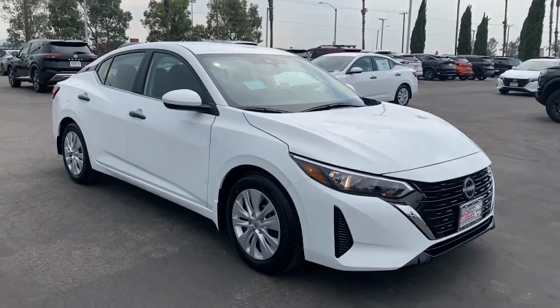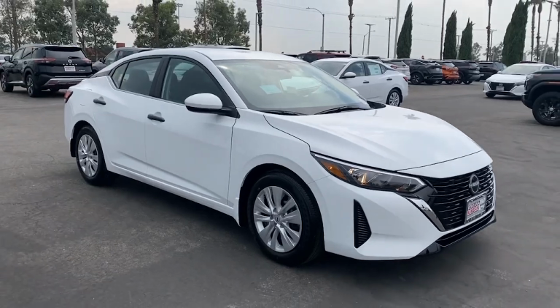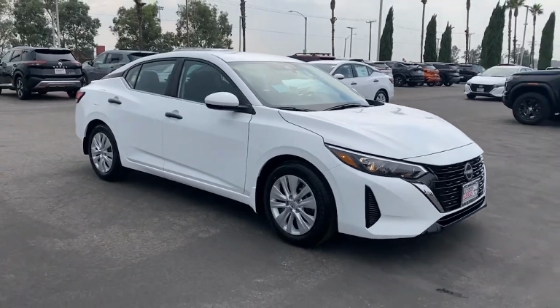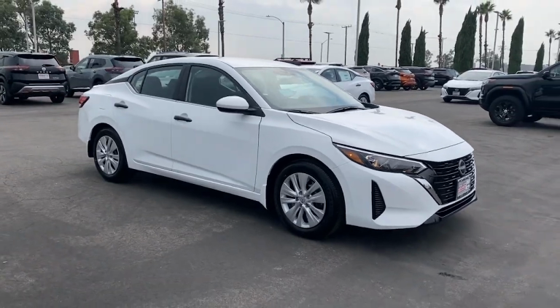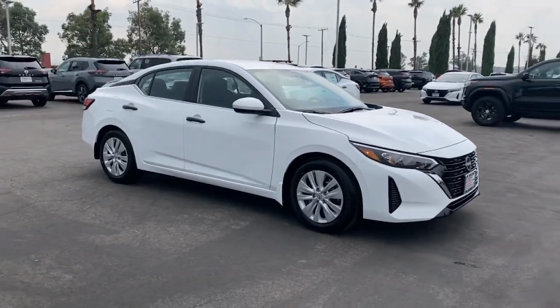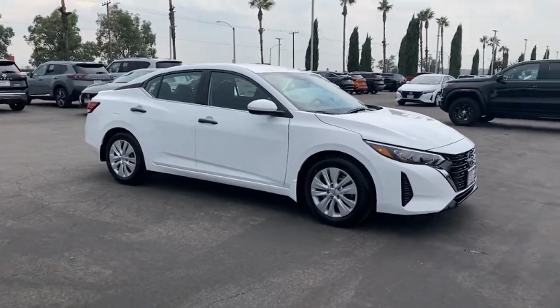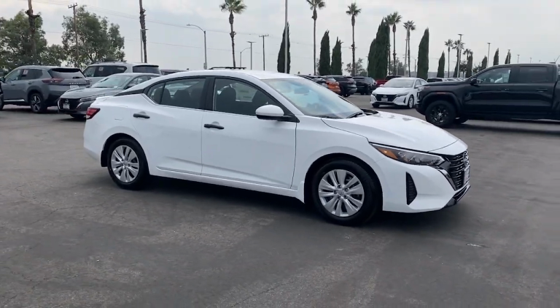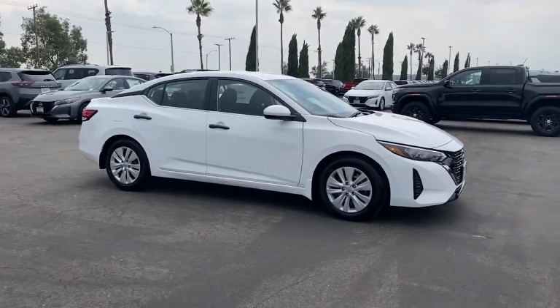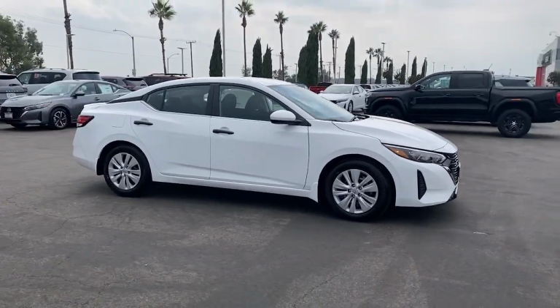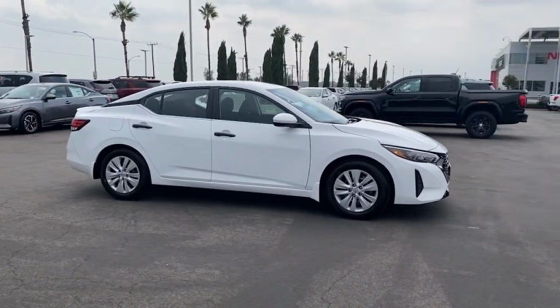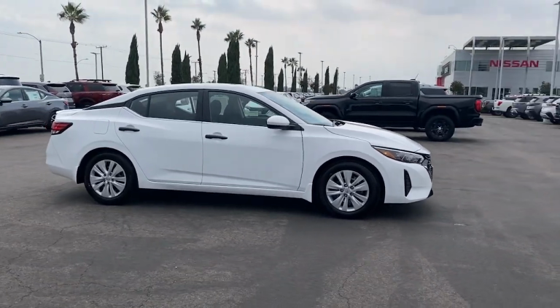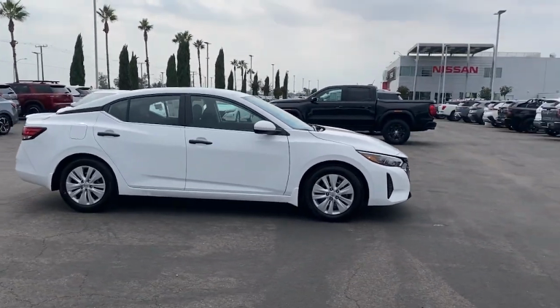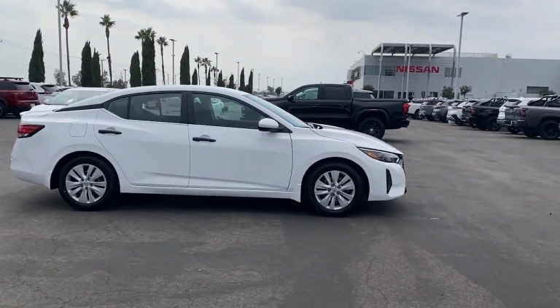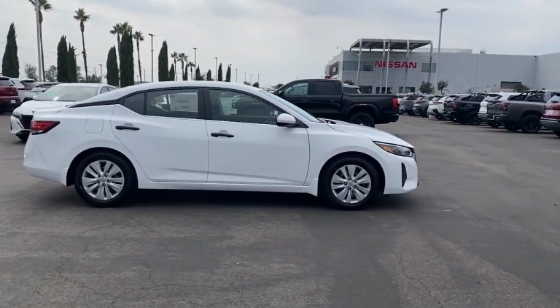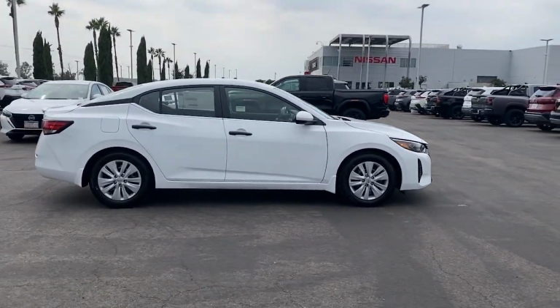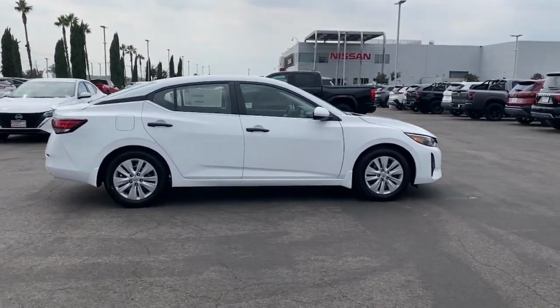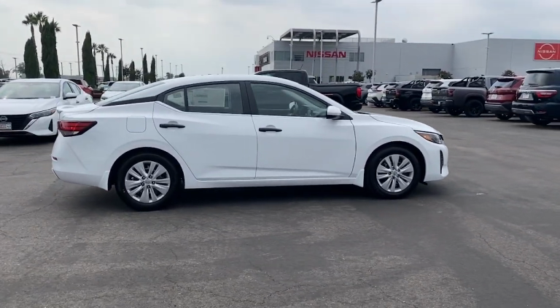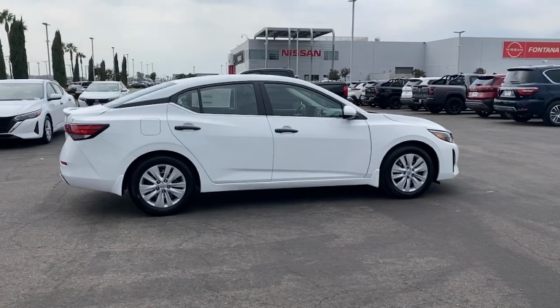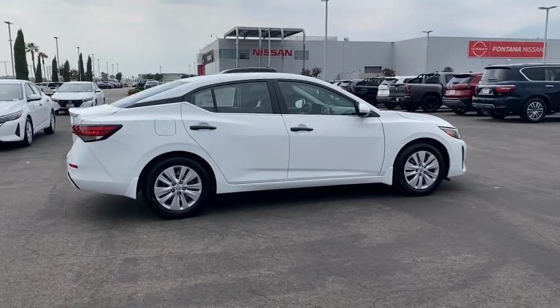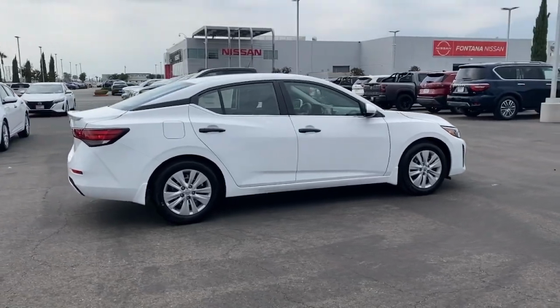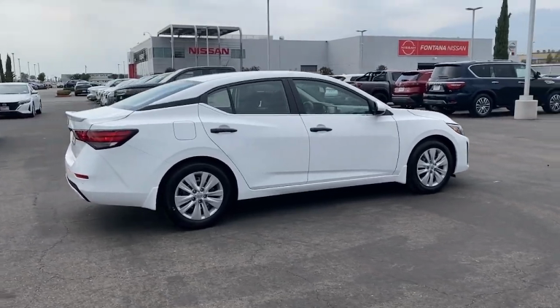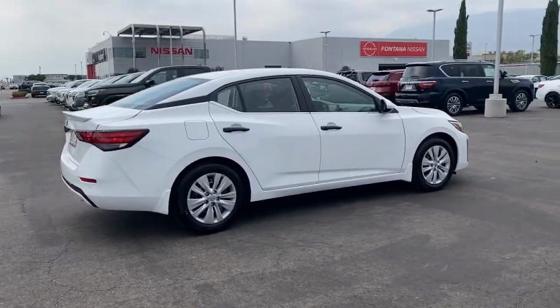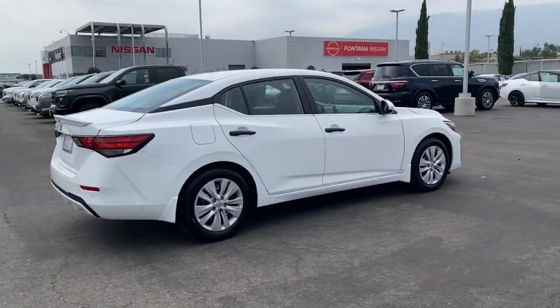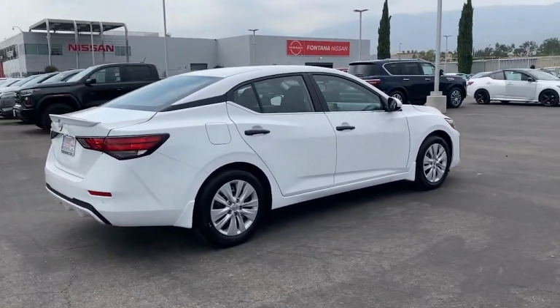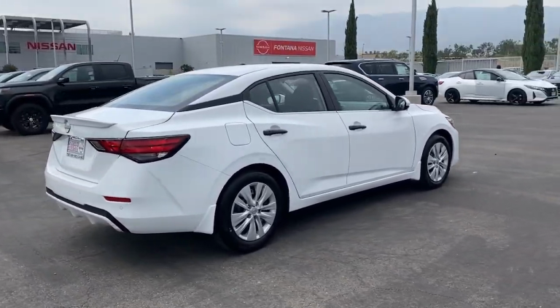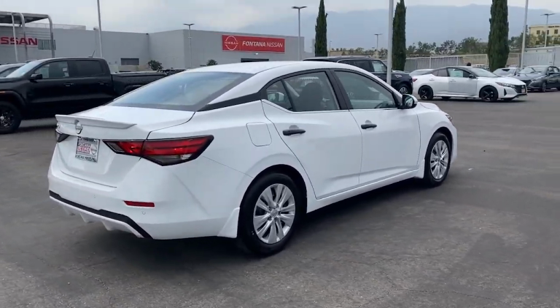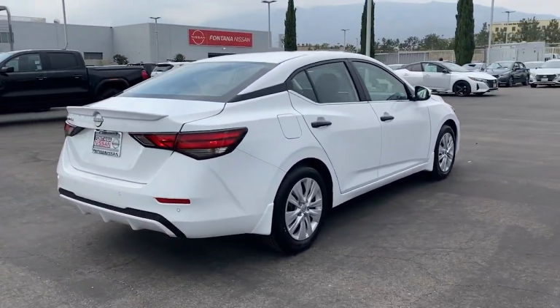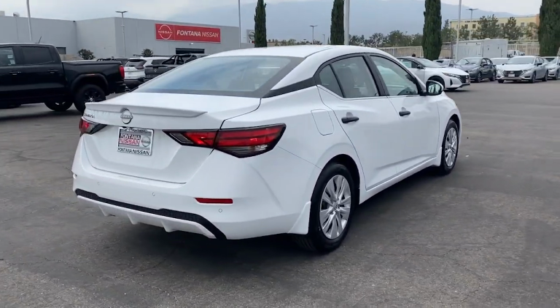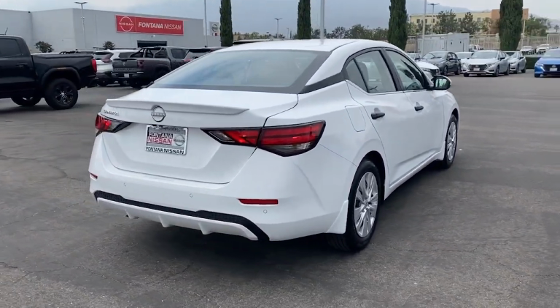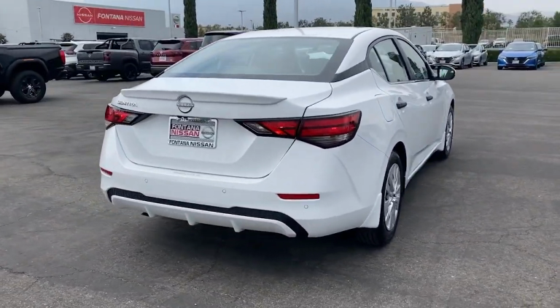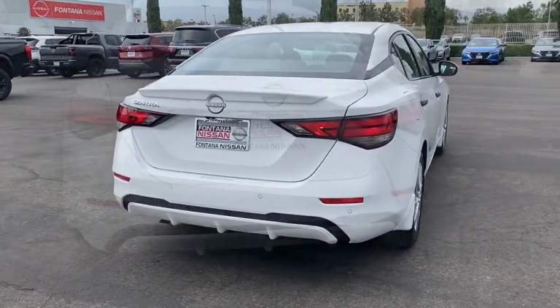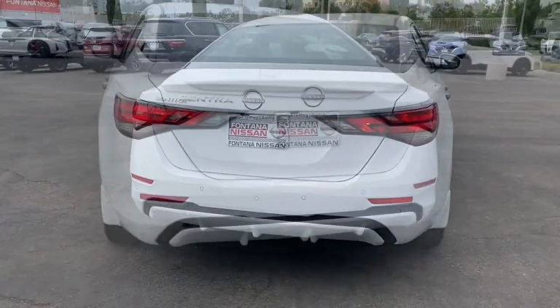You'll have love at first sight with the 2025 Nissan Sentra. Comfort, convenience, safety, and fun are all yours in the sleek and spirited Sentra.